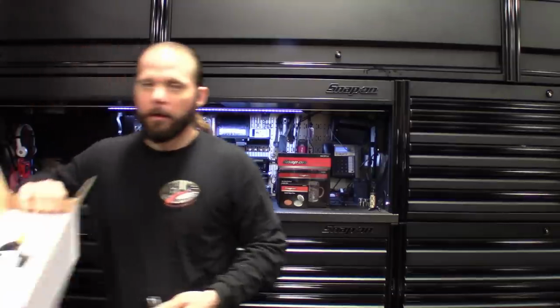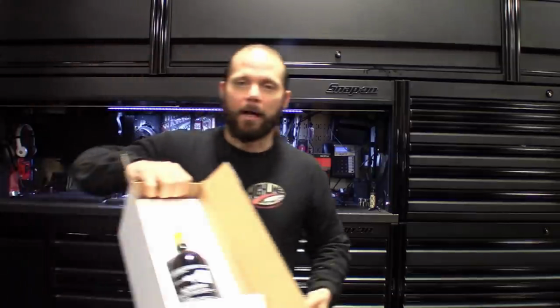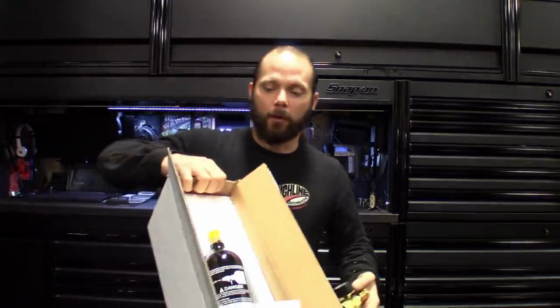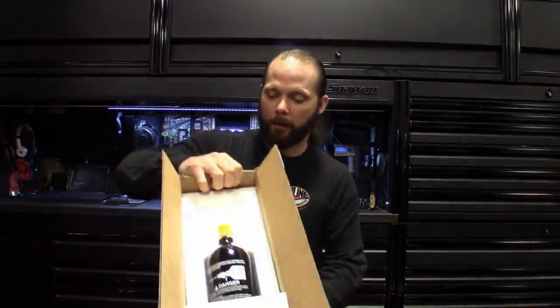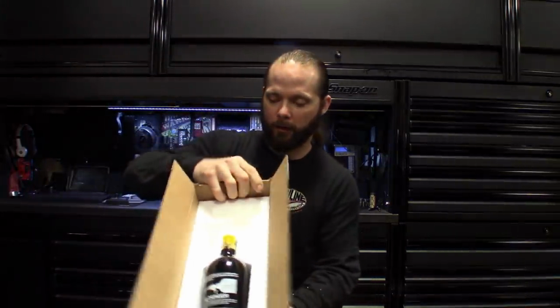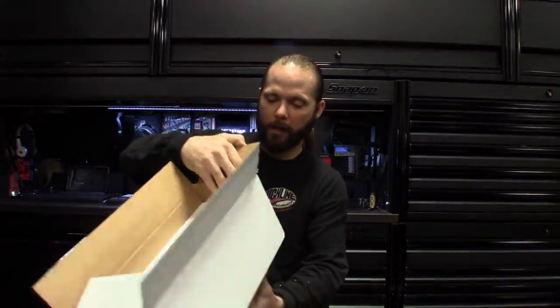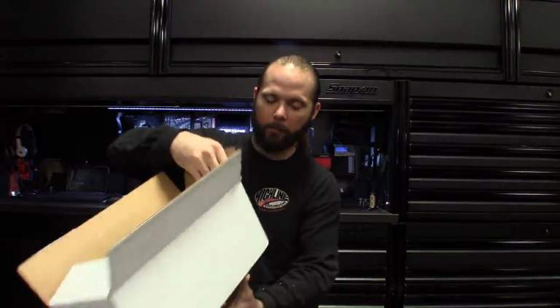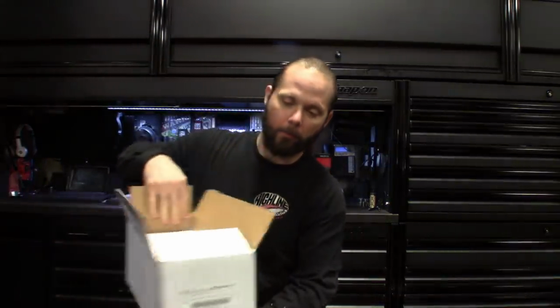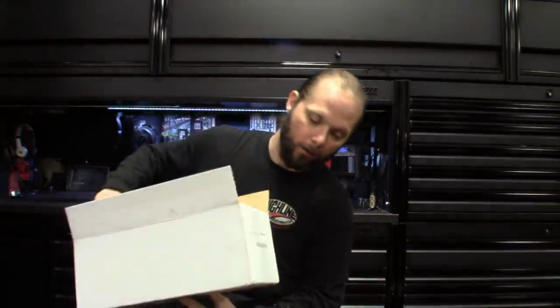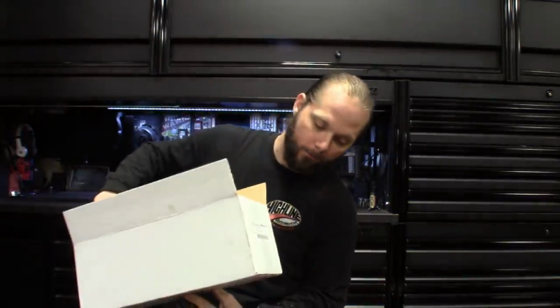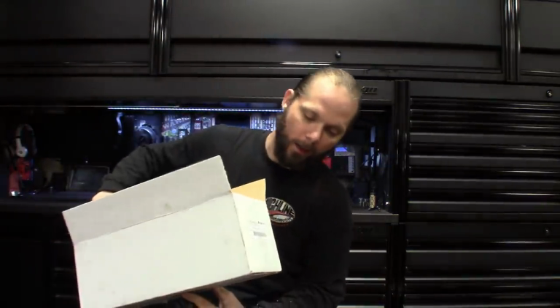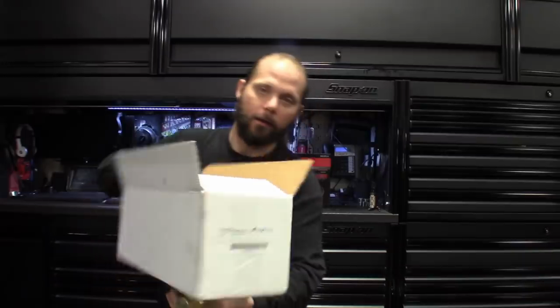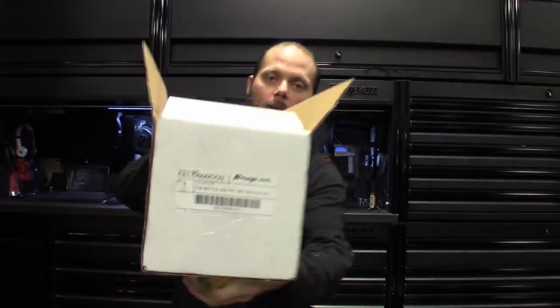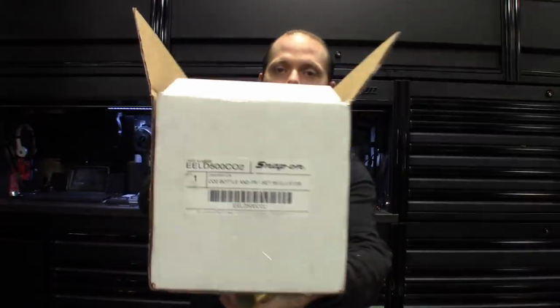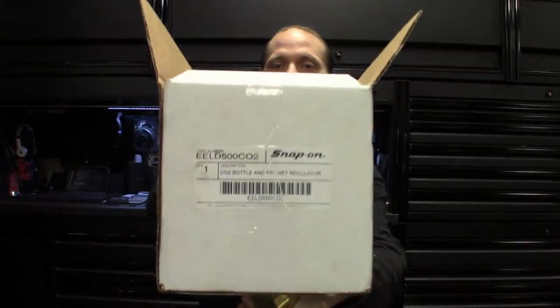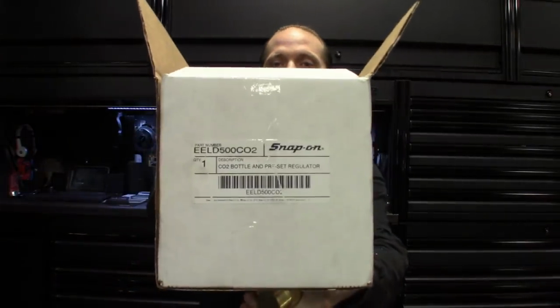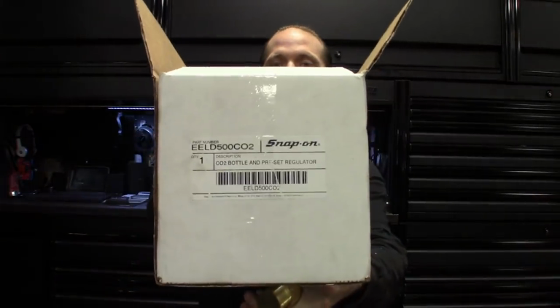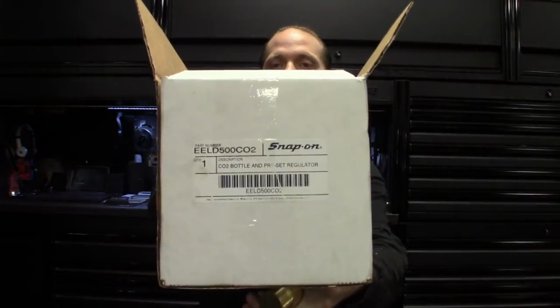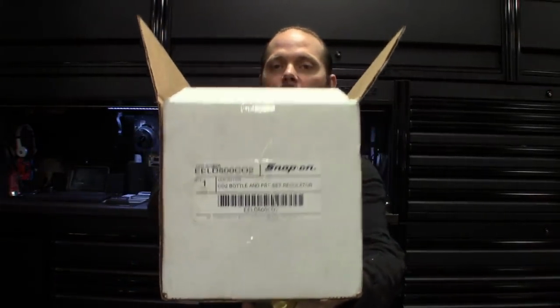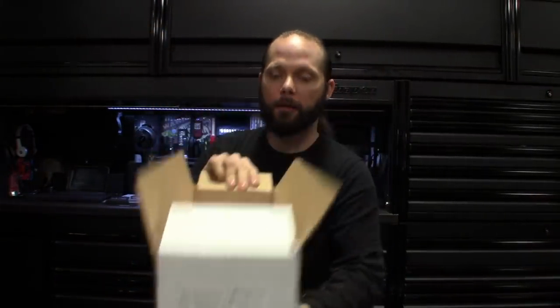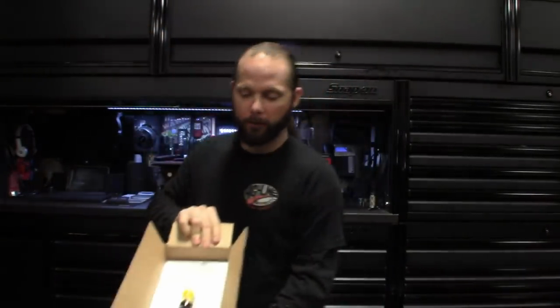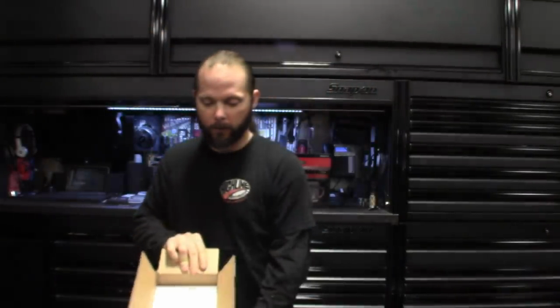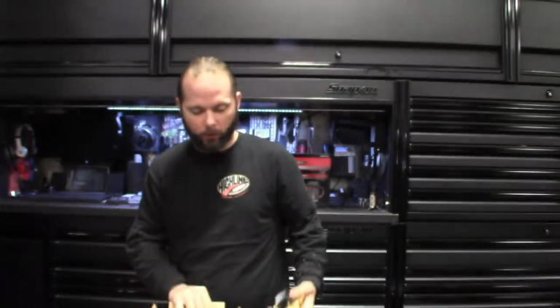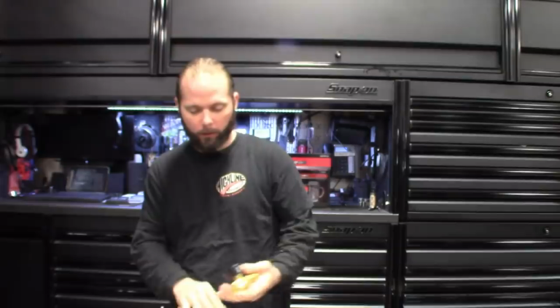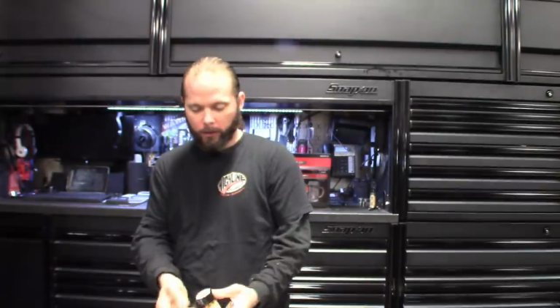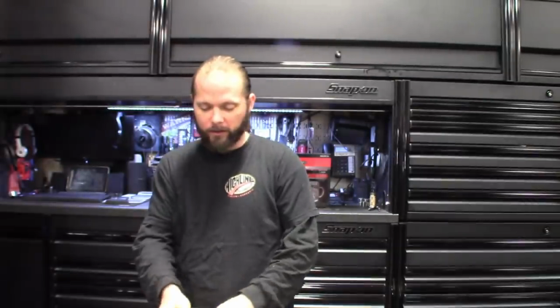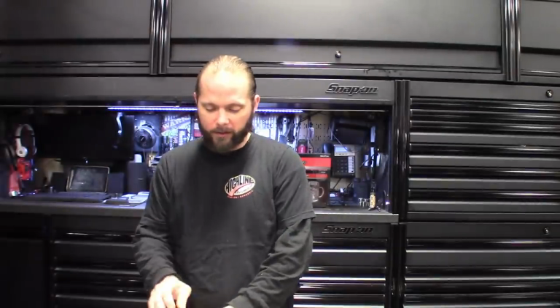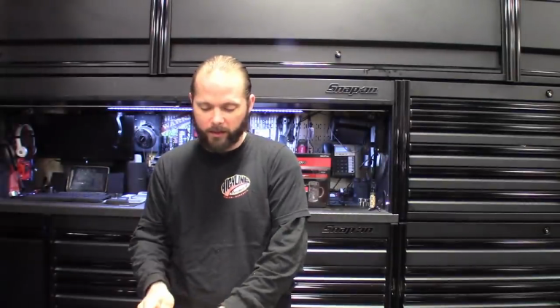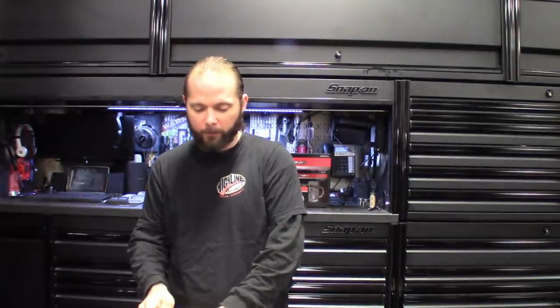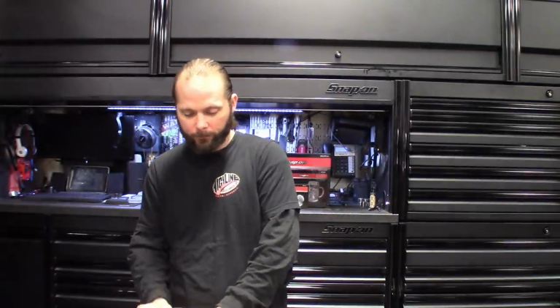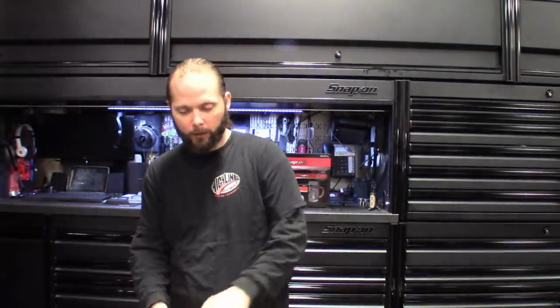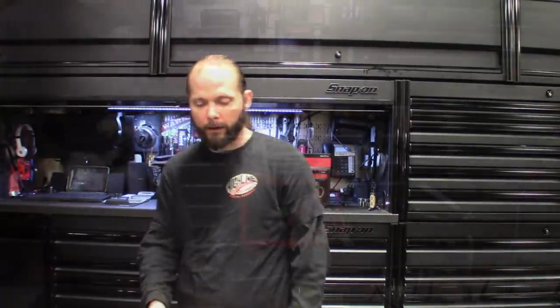So I got that — that's the first one, came in a little box and all that stuff. There's the box for it and the part number is right there. Pretty cool, get this one set up on there.